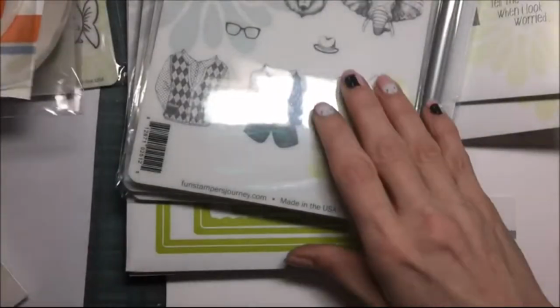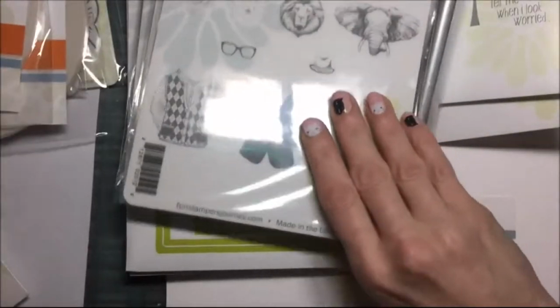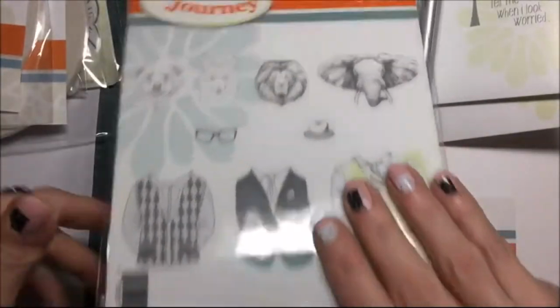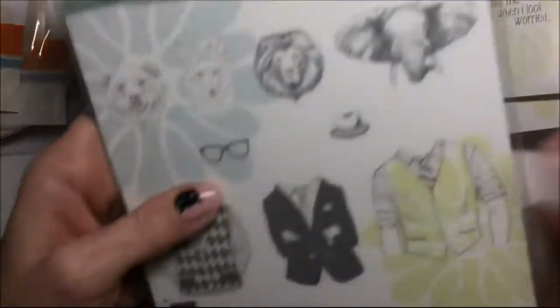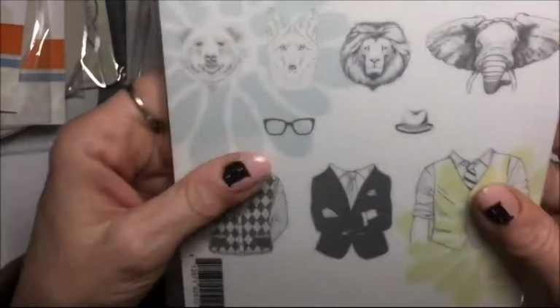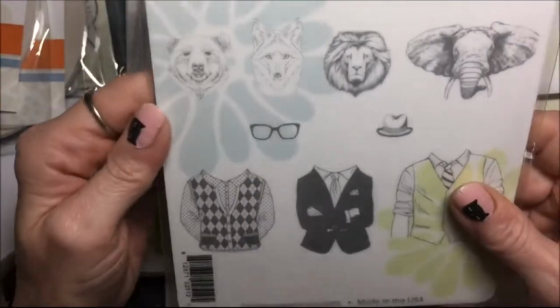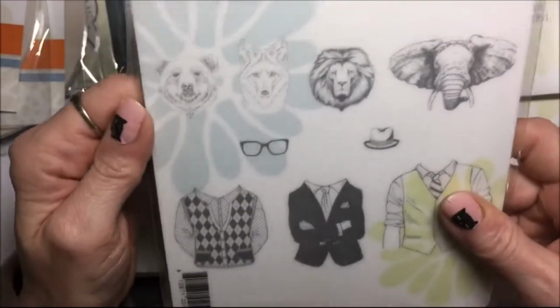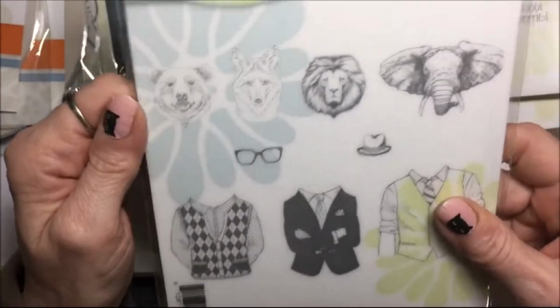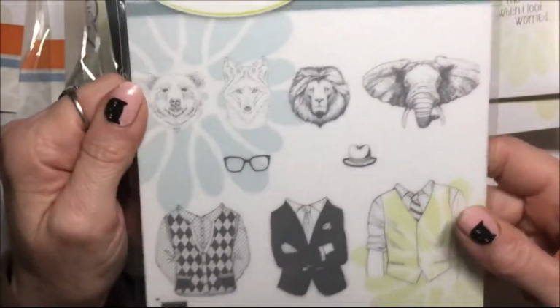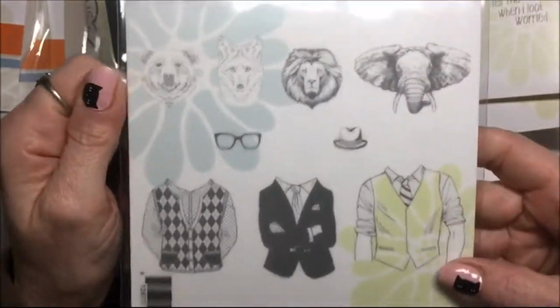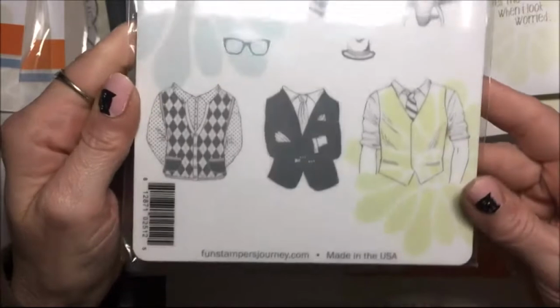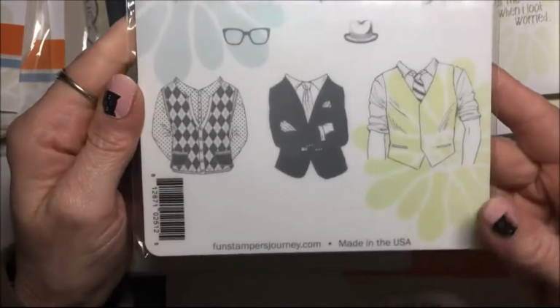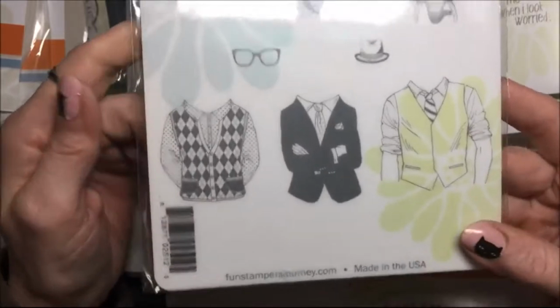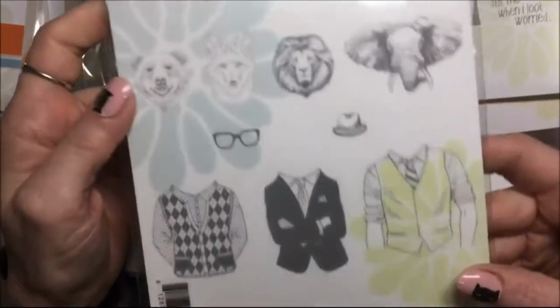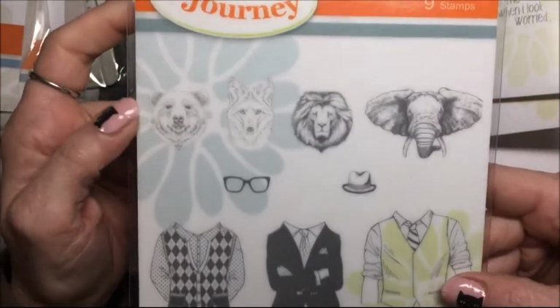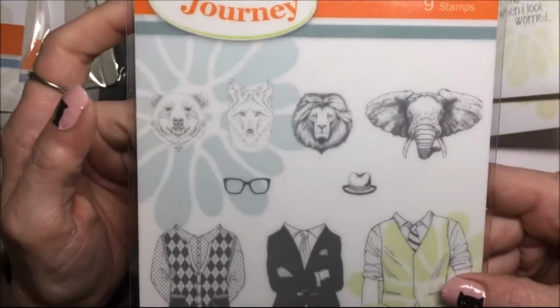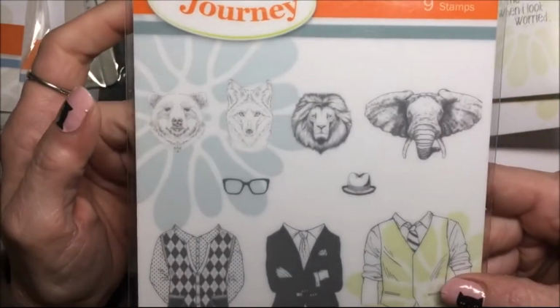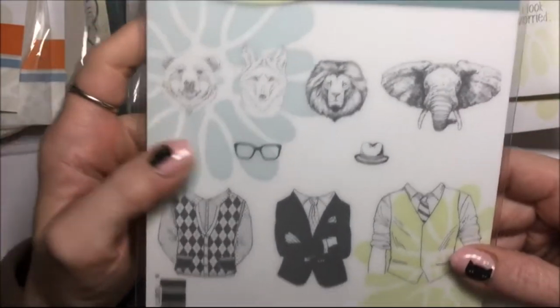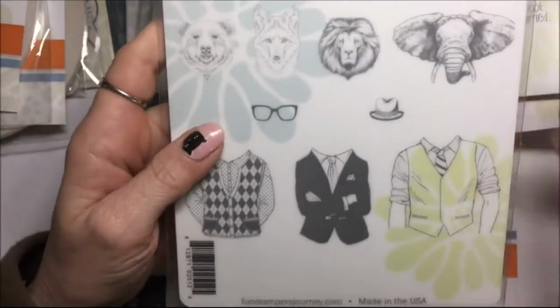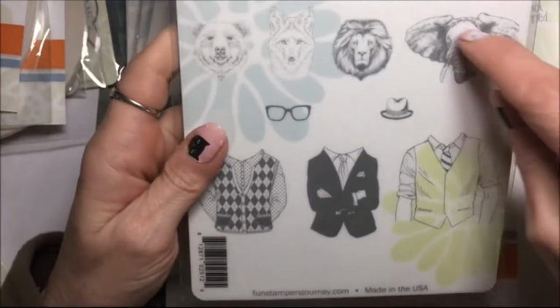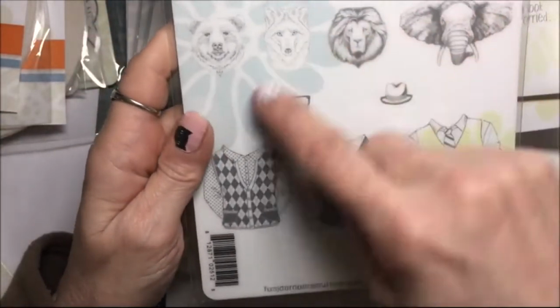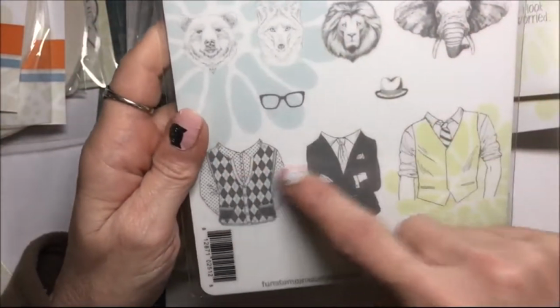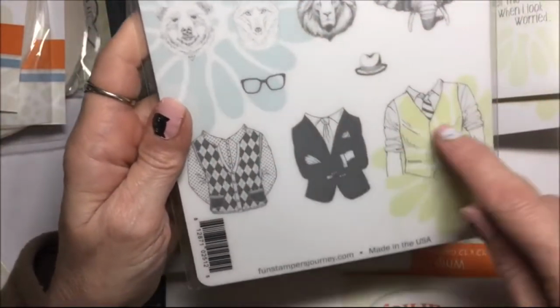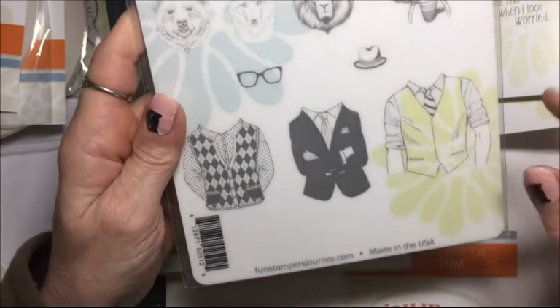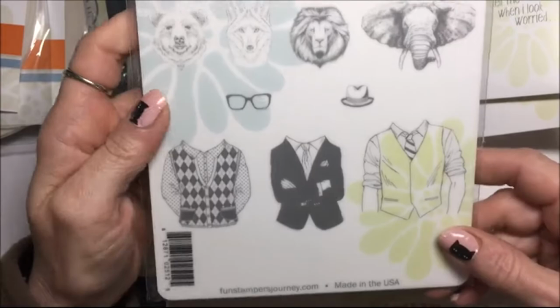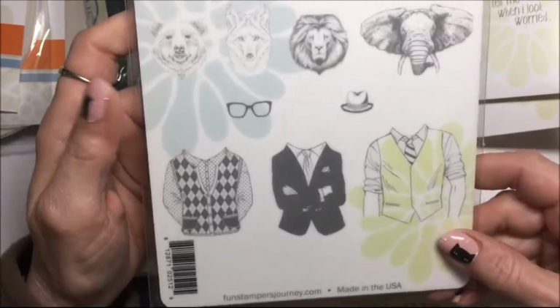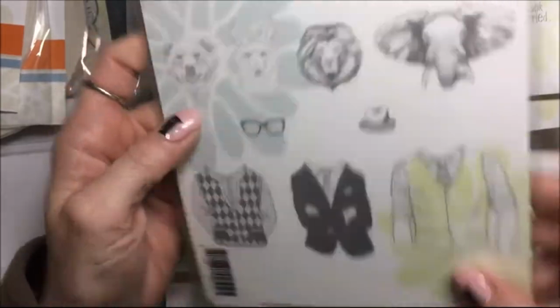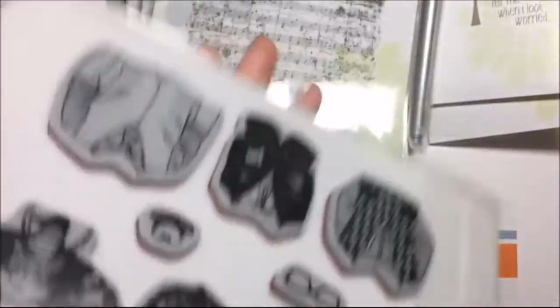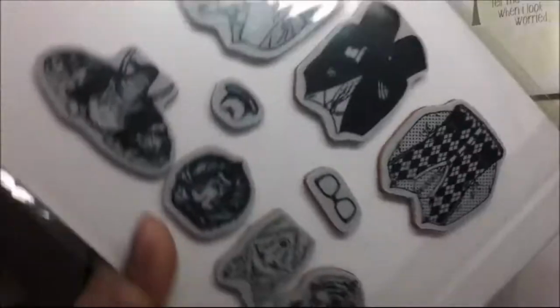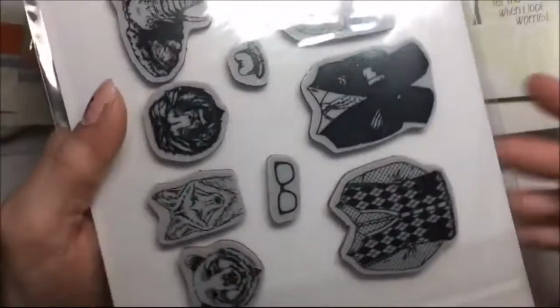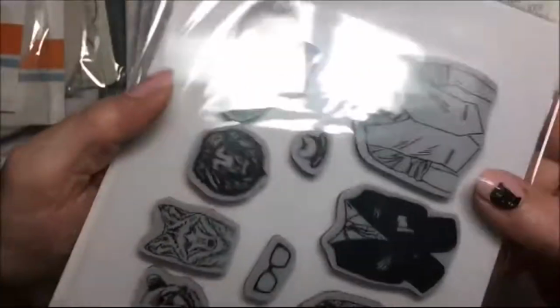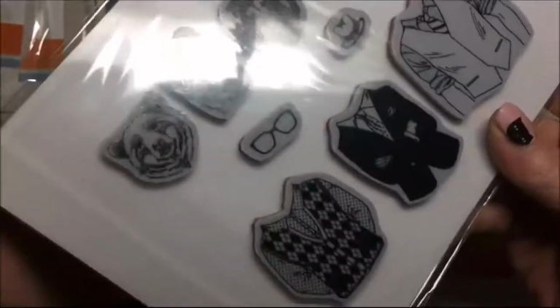This one is mine also — it's the sophisticated animals stamp set, and you get different heads that you can put on the different bodies. So I thought that was neat.